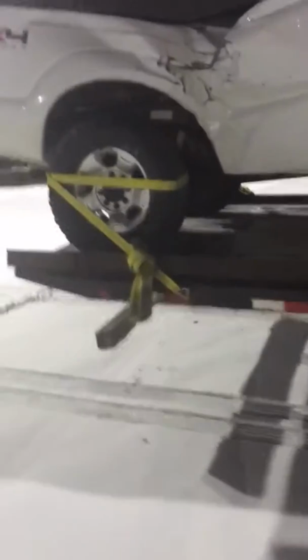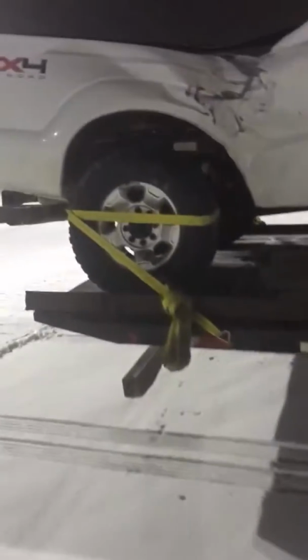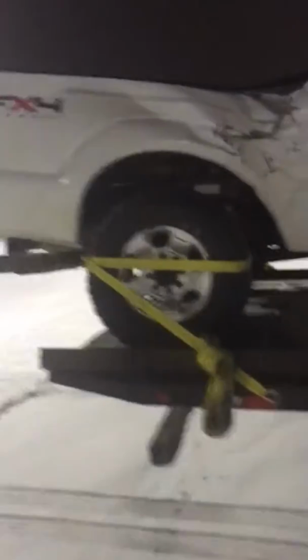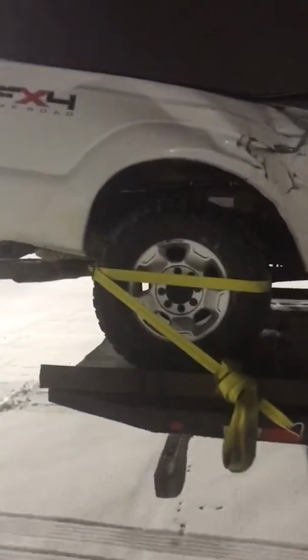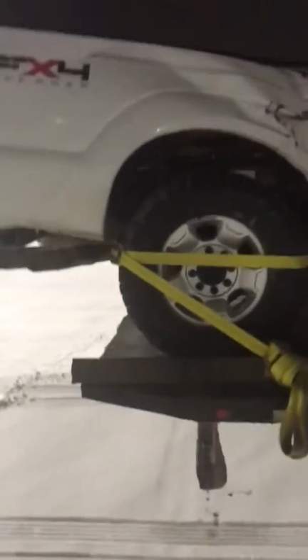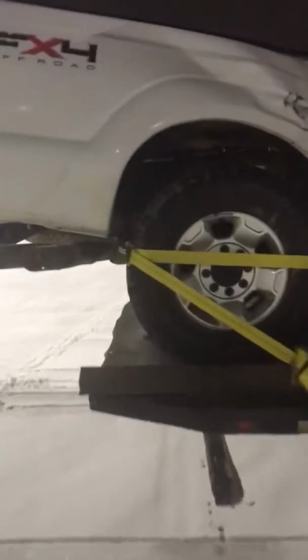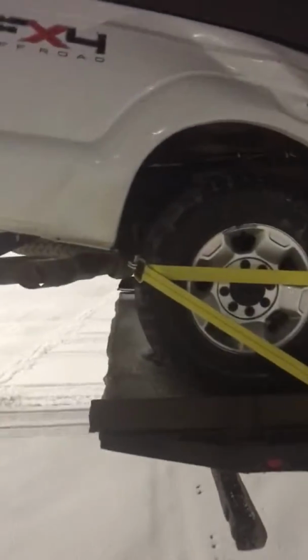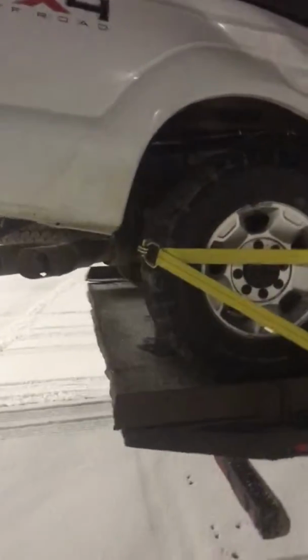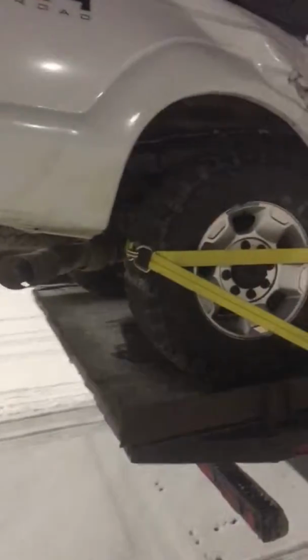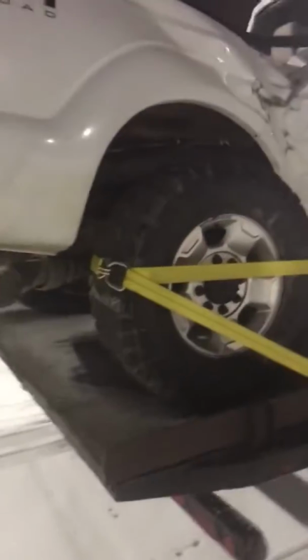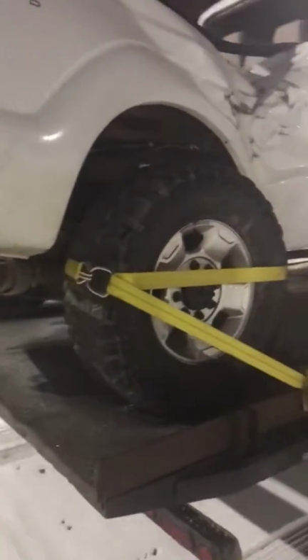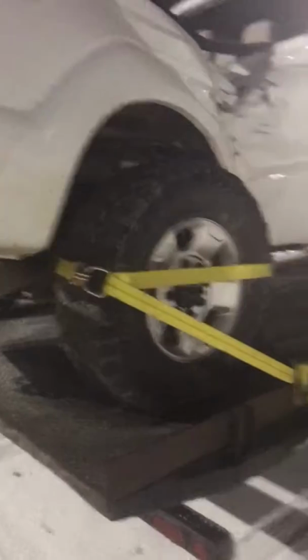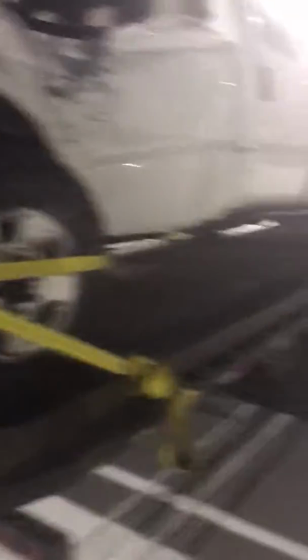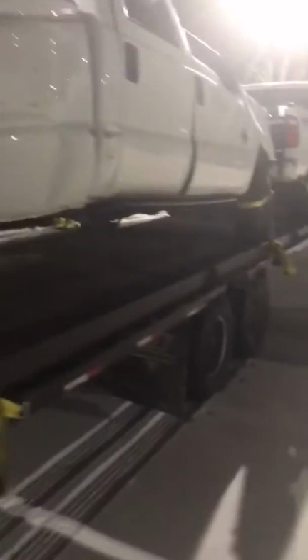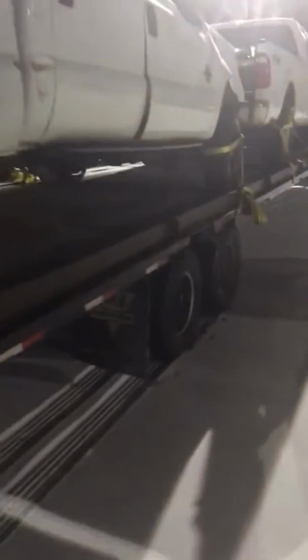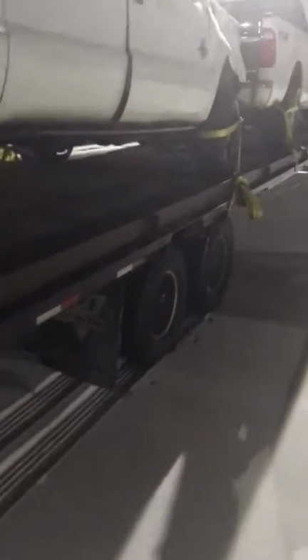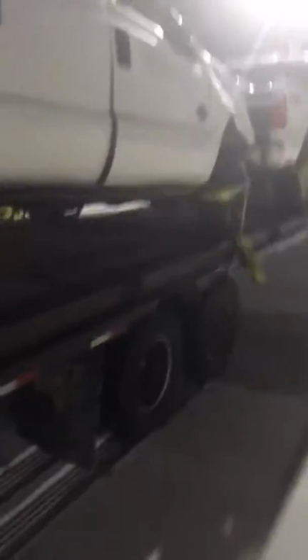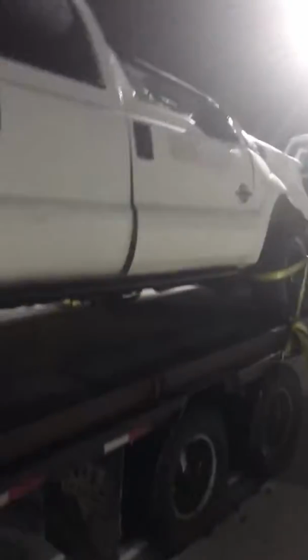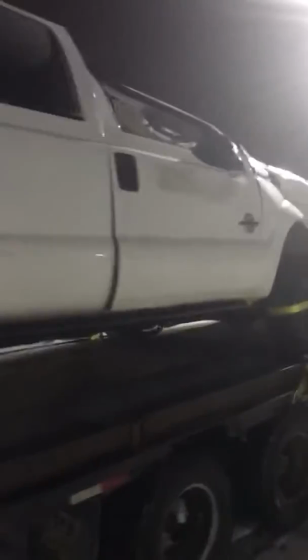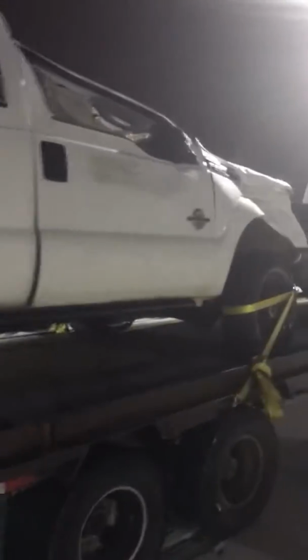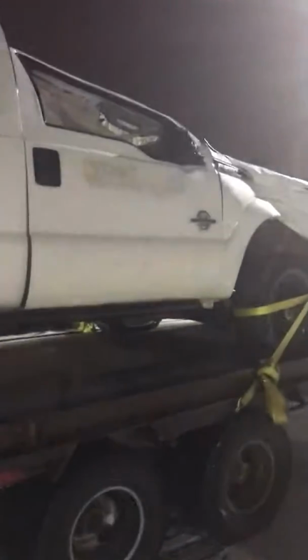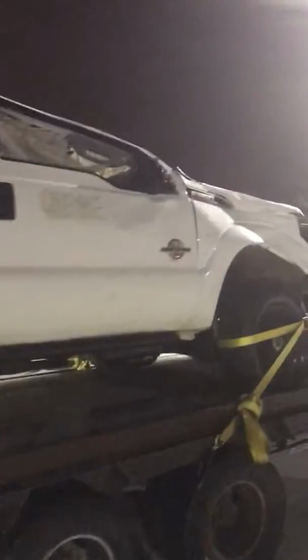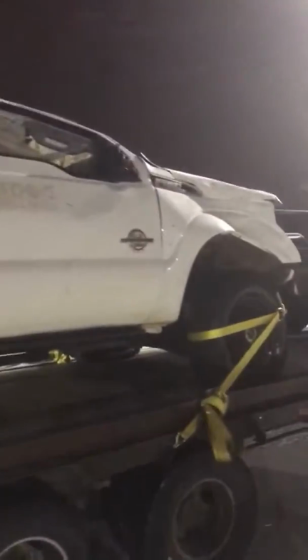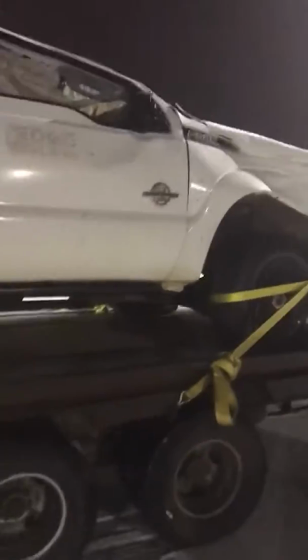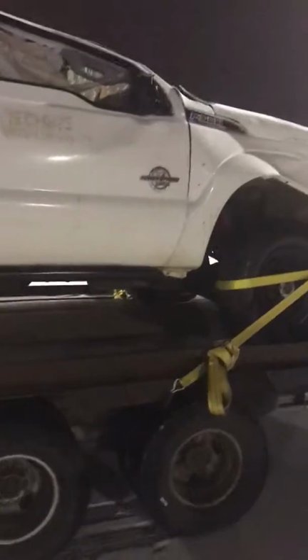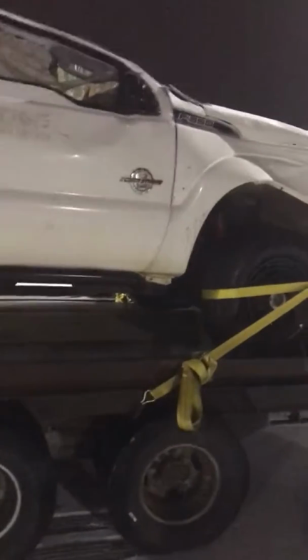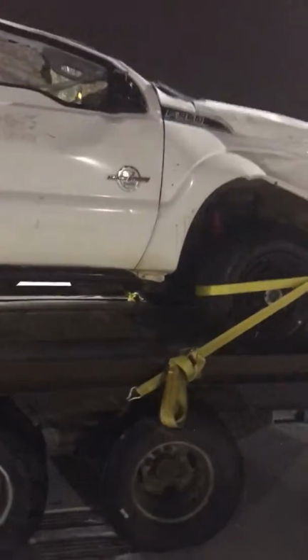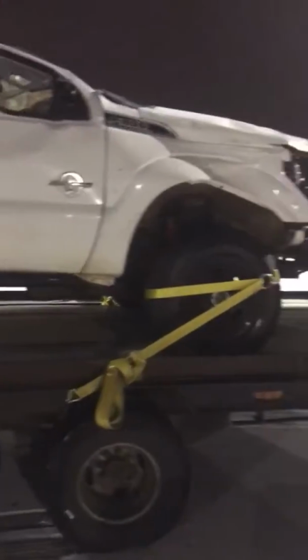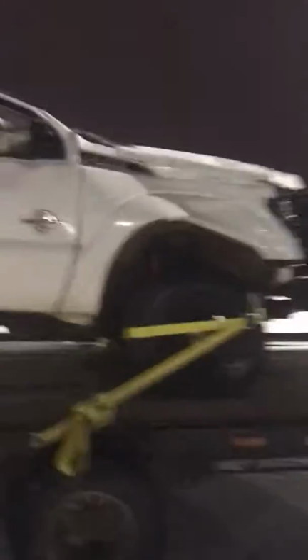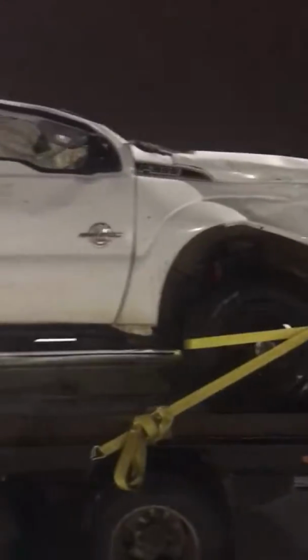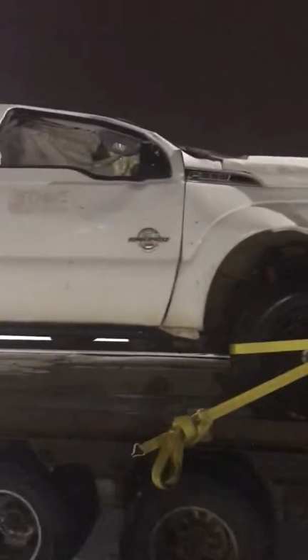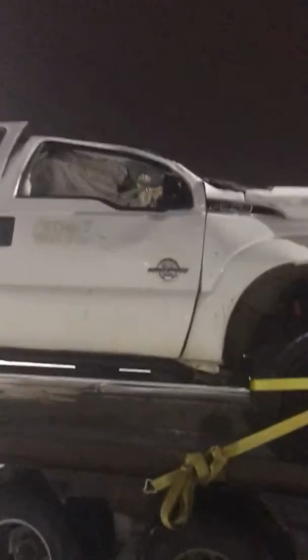That would be total — definitely totaled. I bet just the cab damage alone would have totaled this truck.